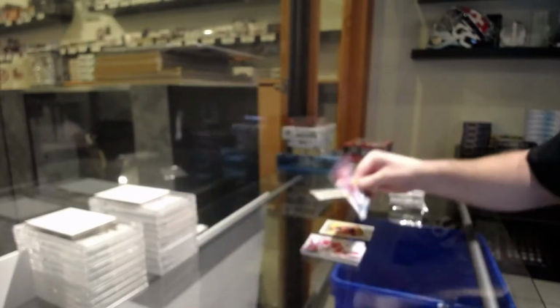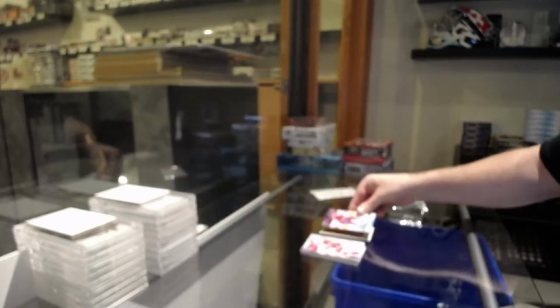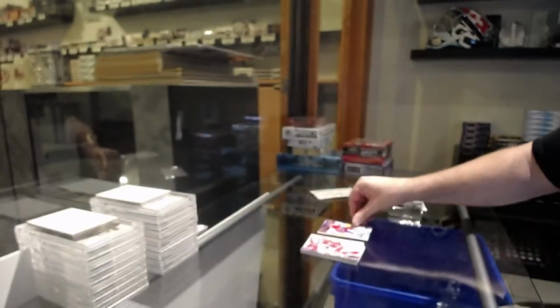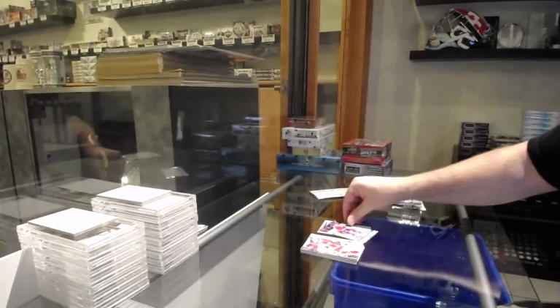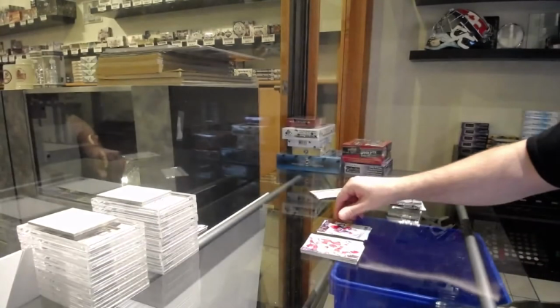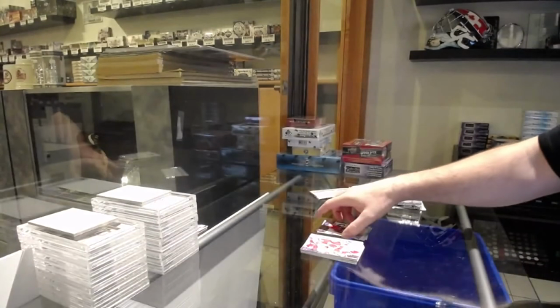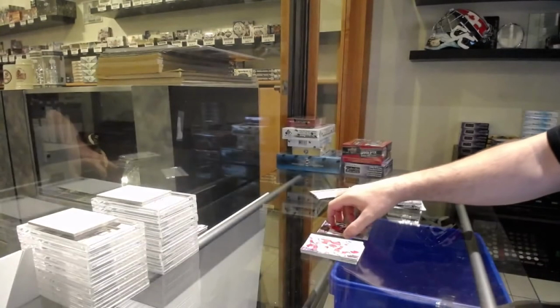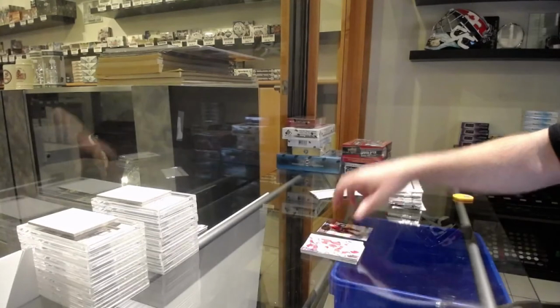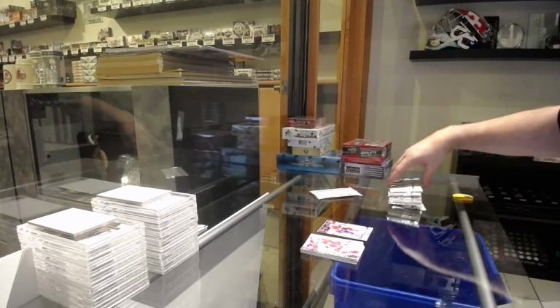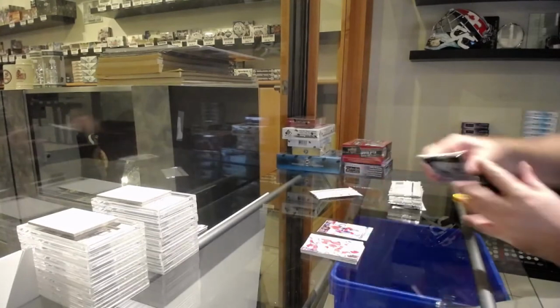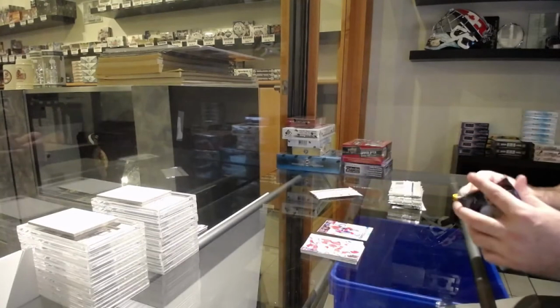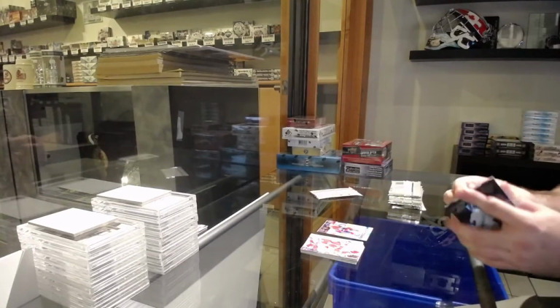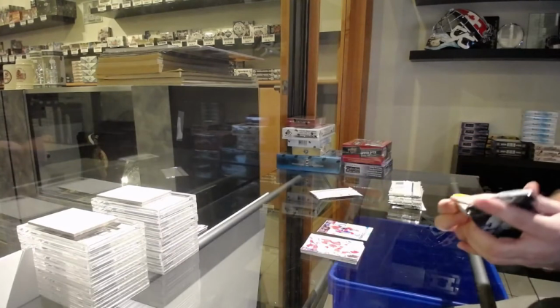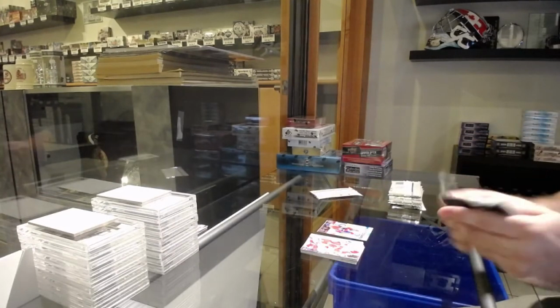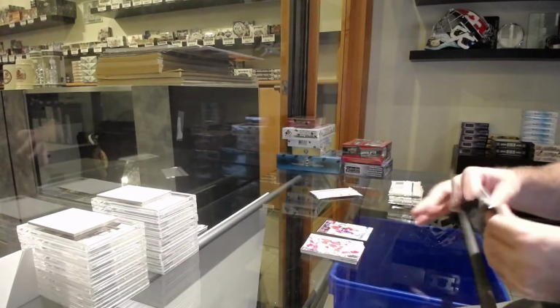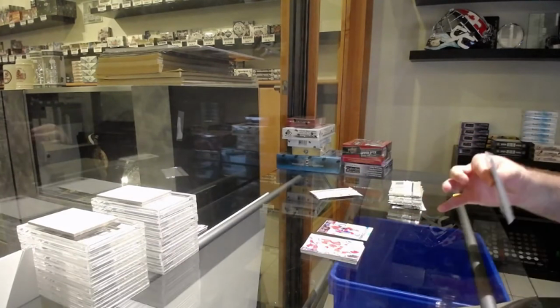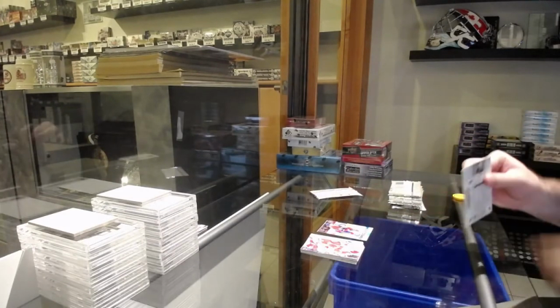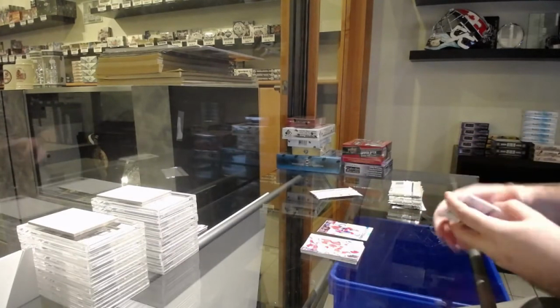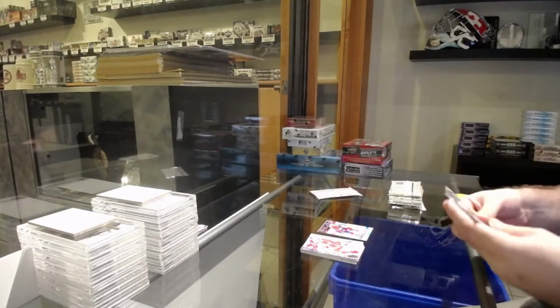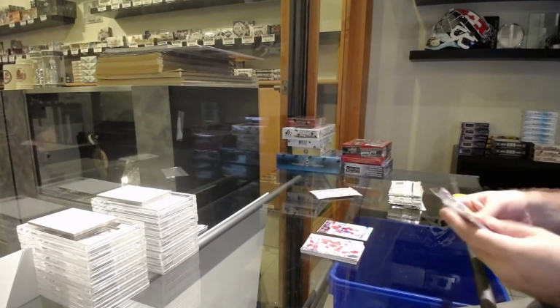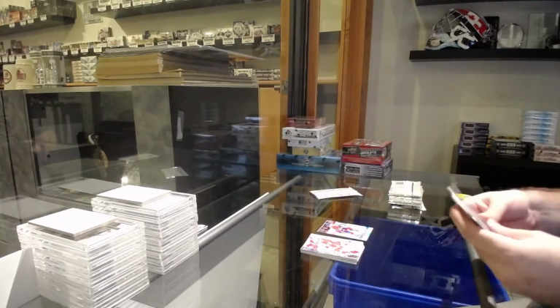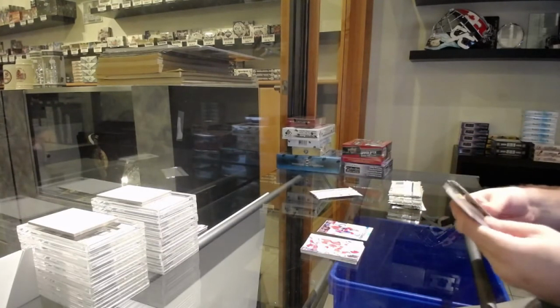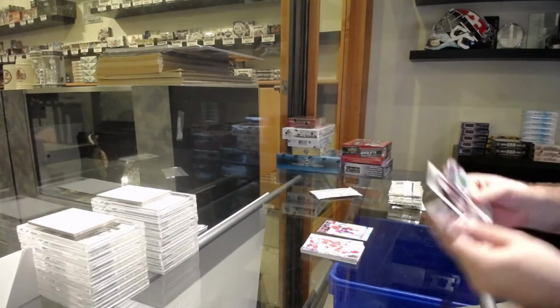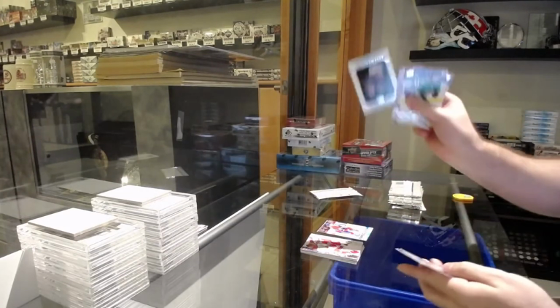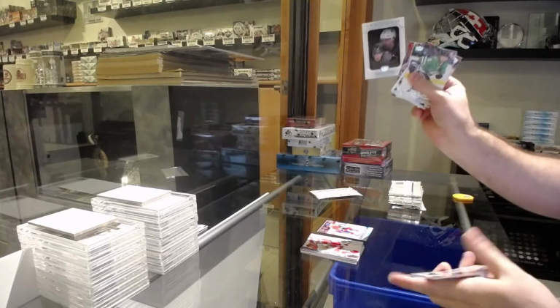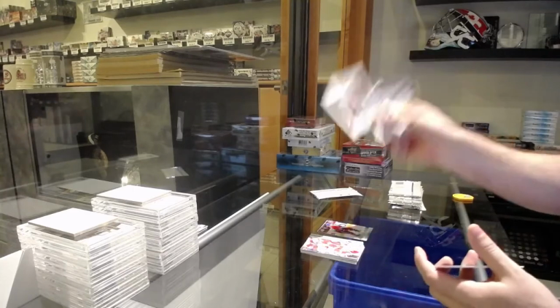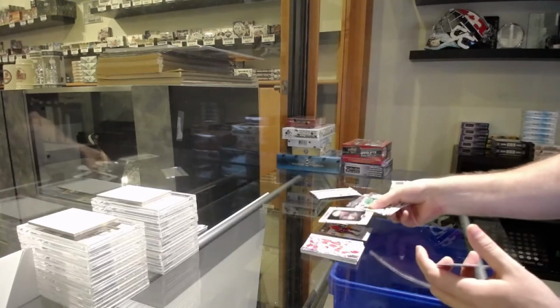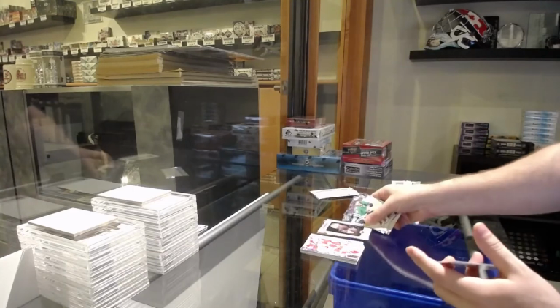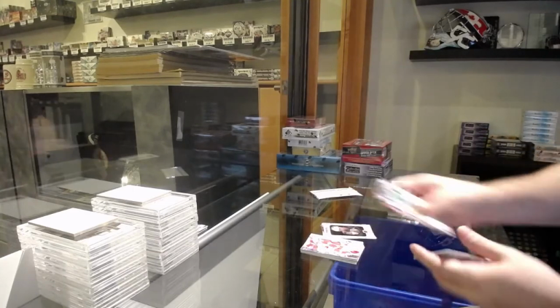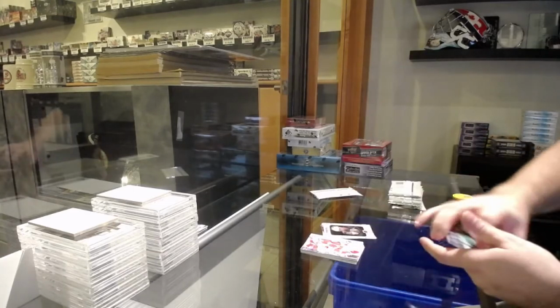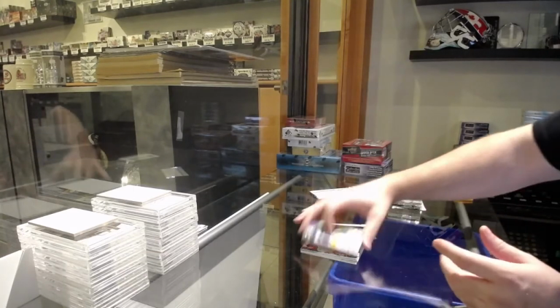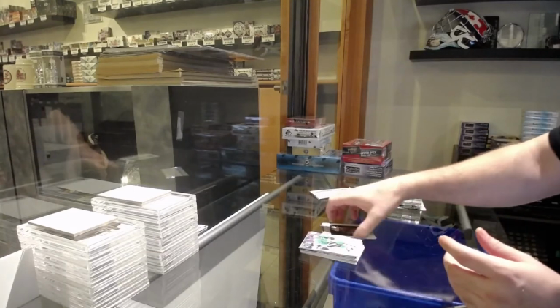Suzuki Young Guns — good one to get graded, by the way. And speaking of grading, we will be doing the grading special on Sunday. Portraits Rookies of Hag for the Golden Knights.